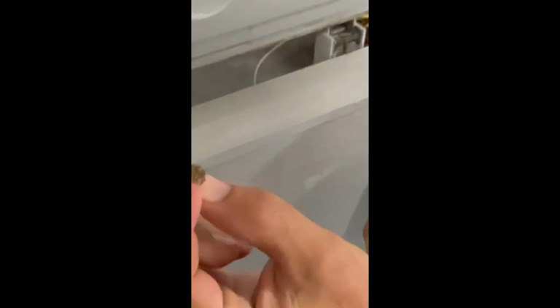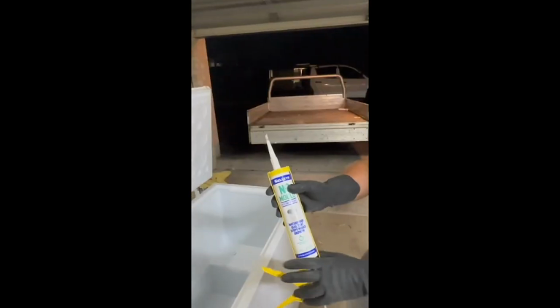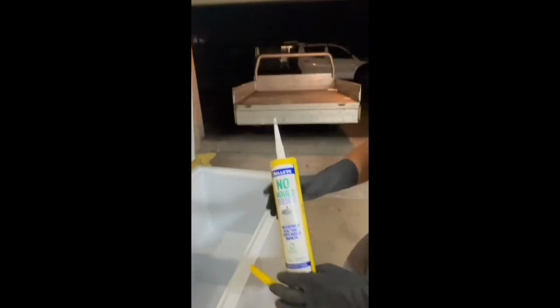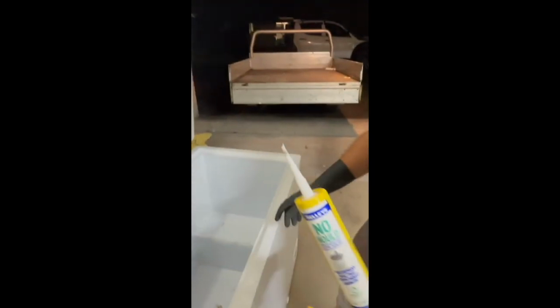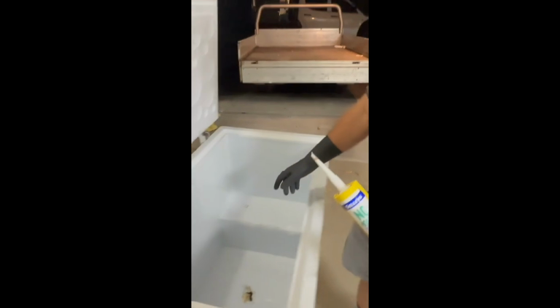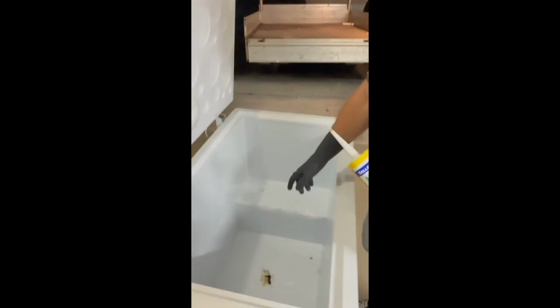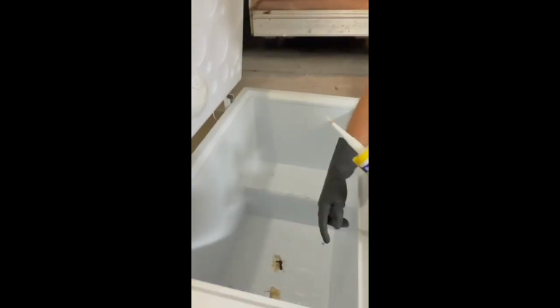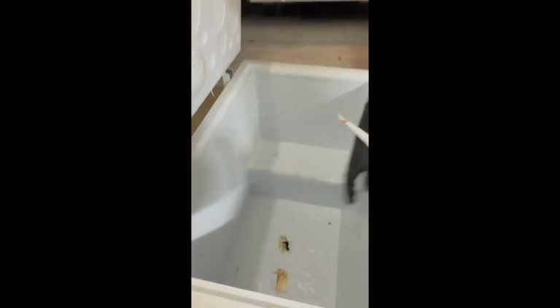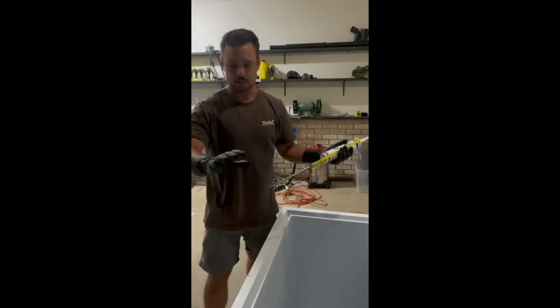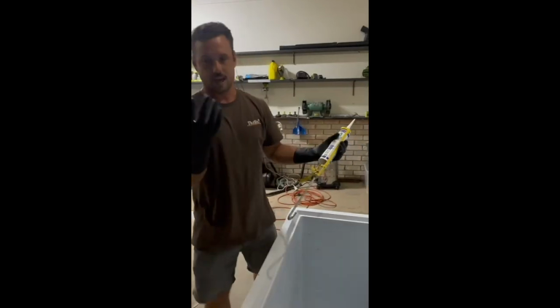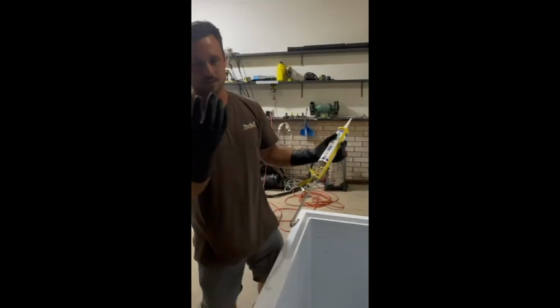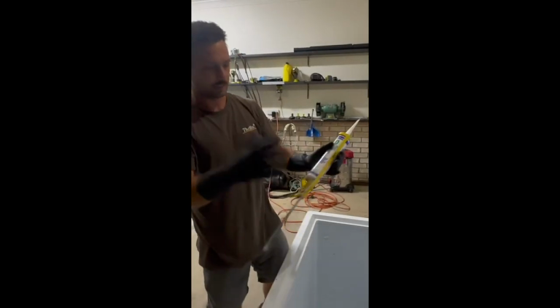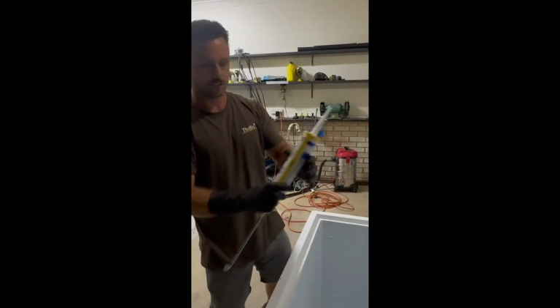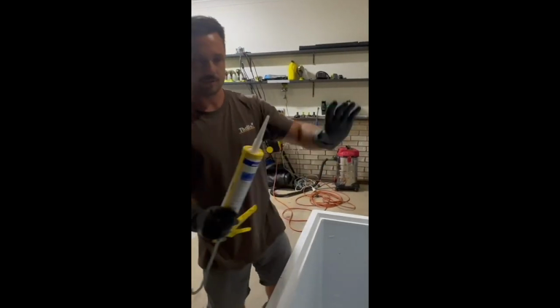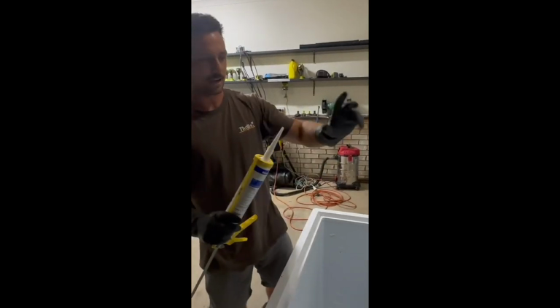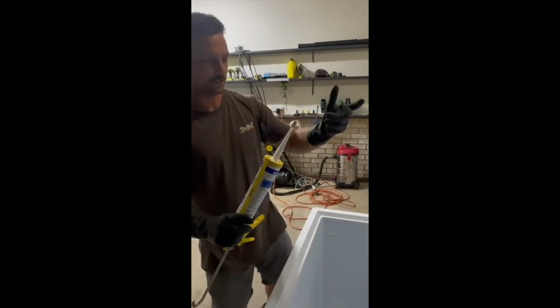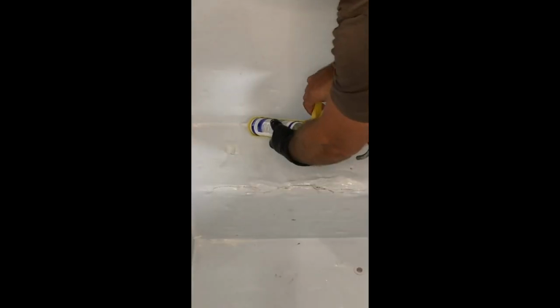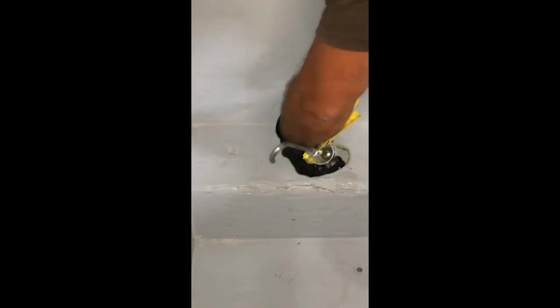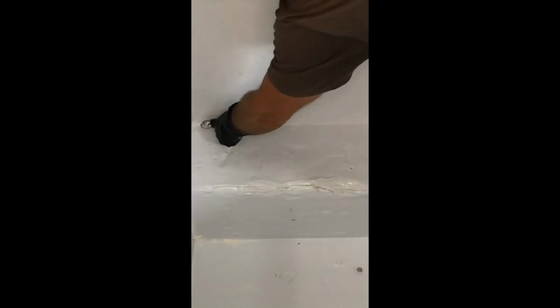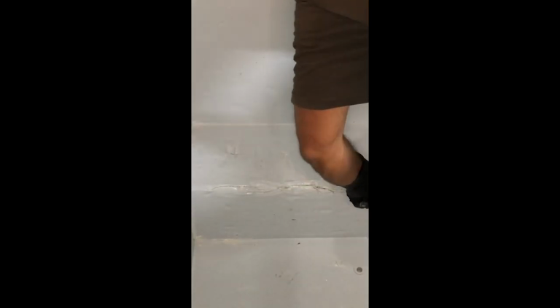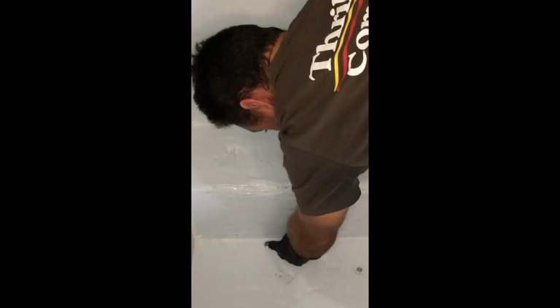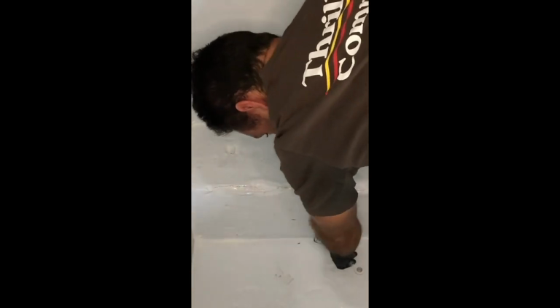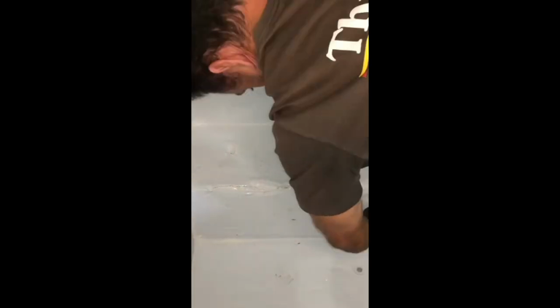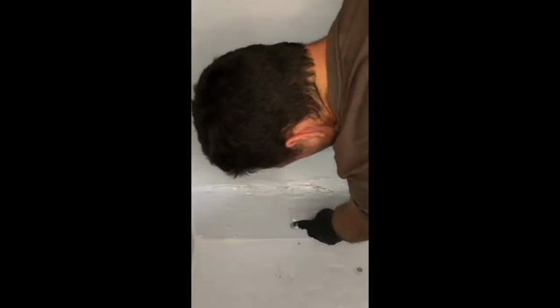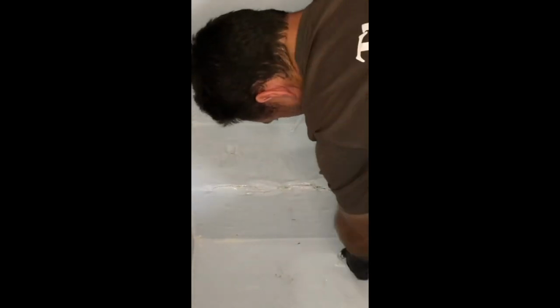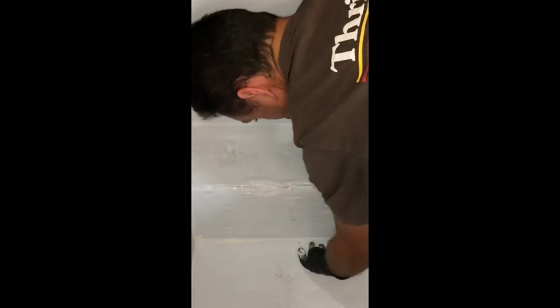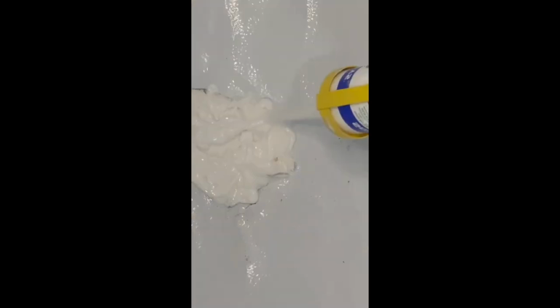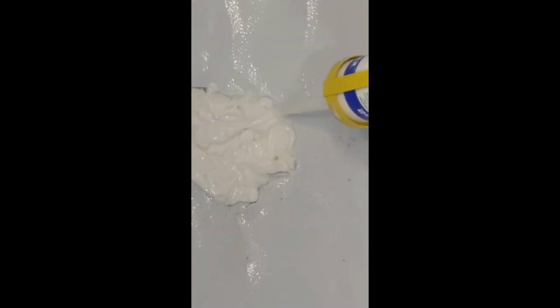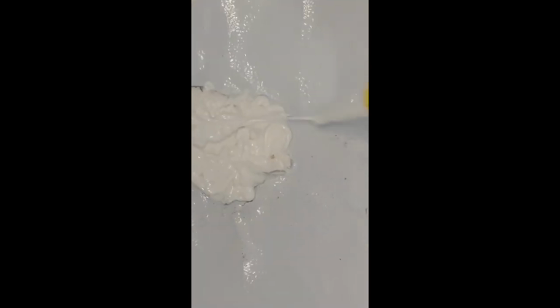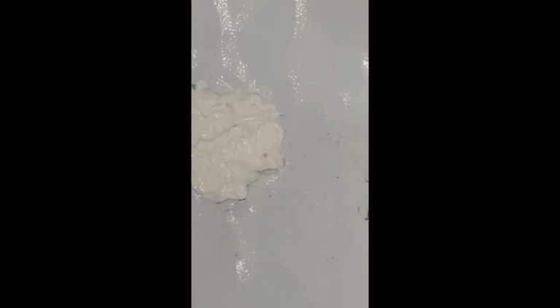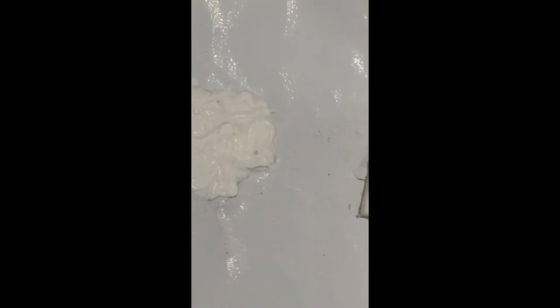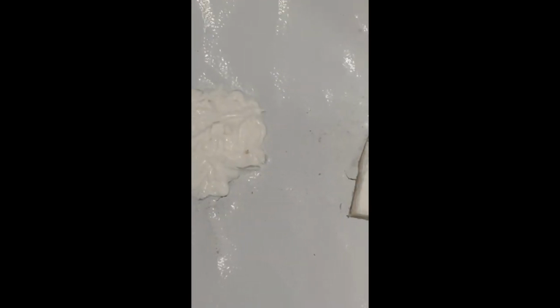Put the silicone up all the corners. If you have some kitchen gloves laying around, just chuck some gloves on because silicone gets so messy, and then you can run your finger over it to remove the excess silicone.